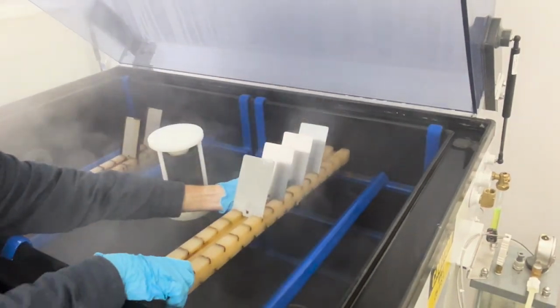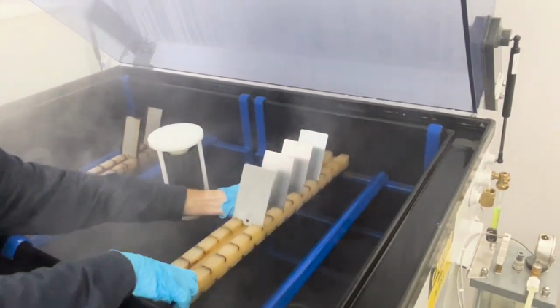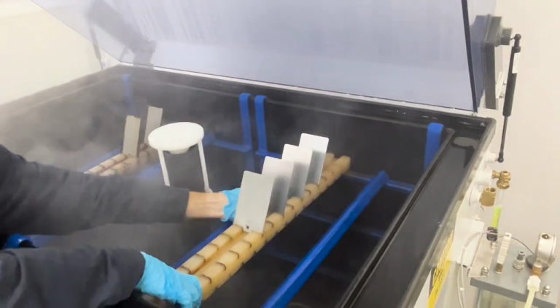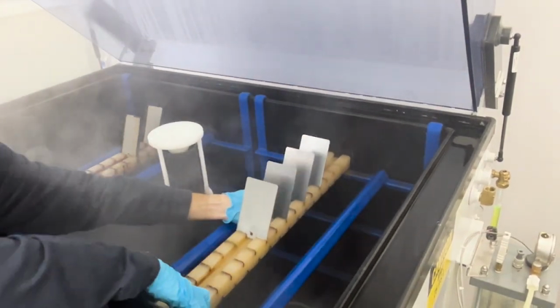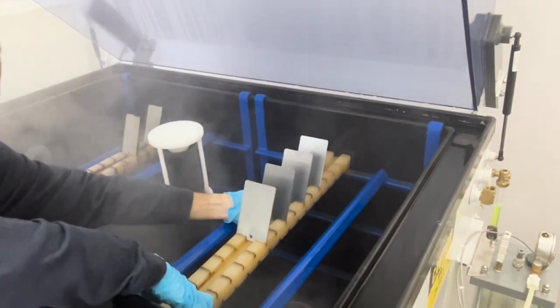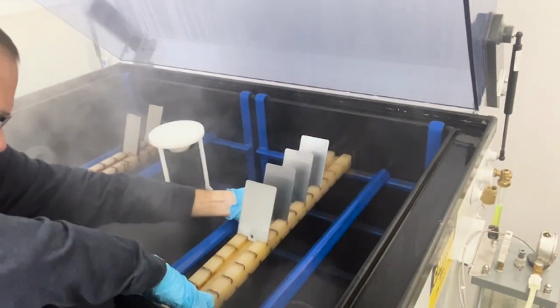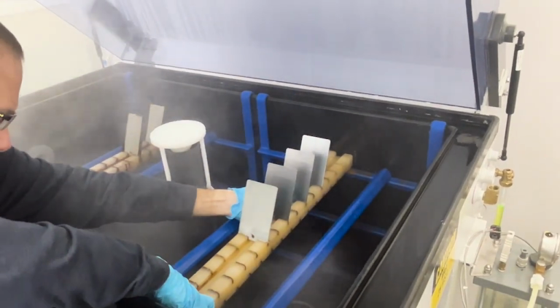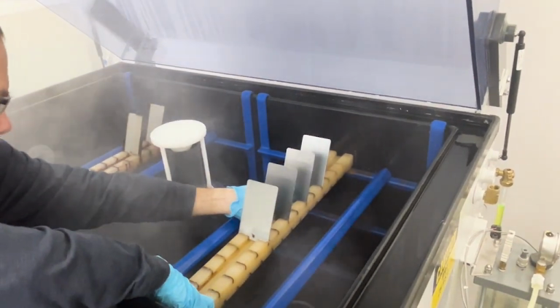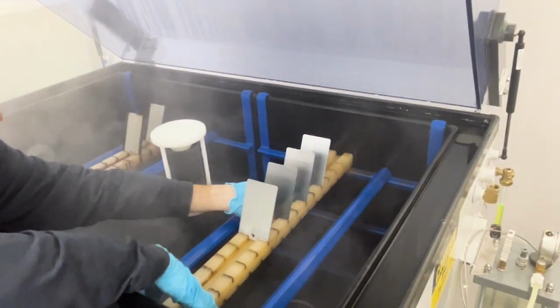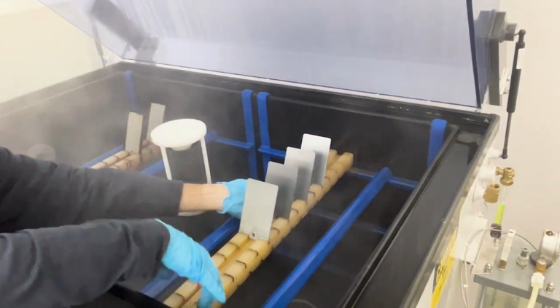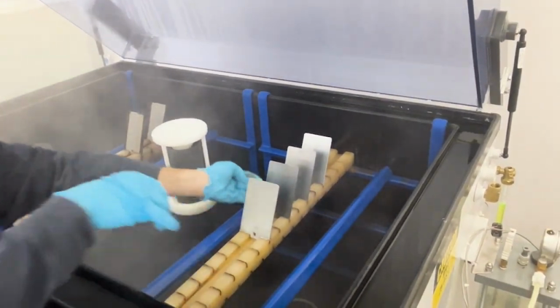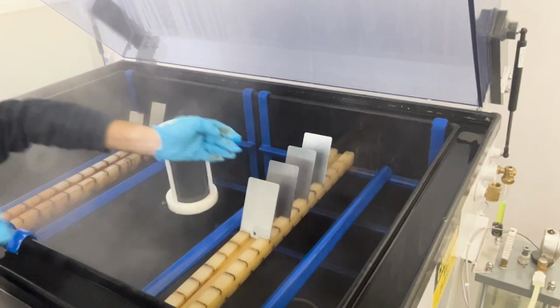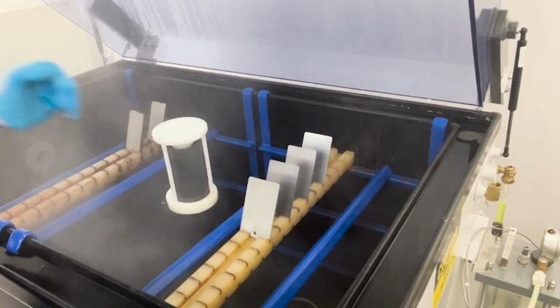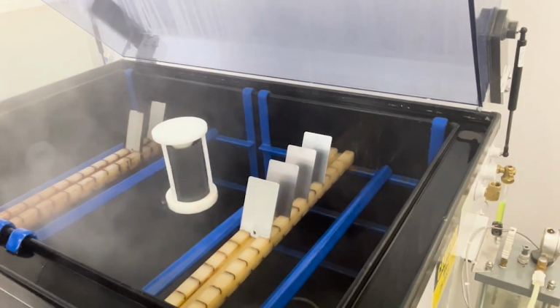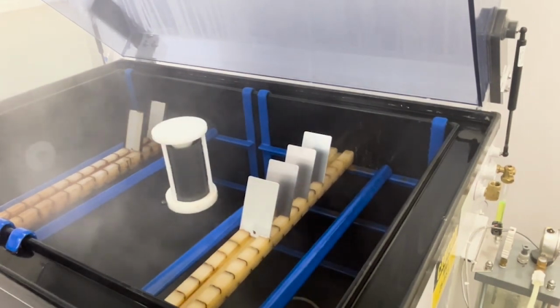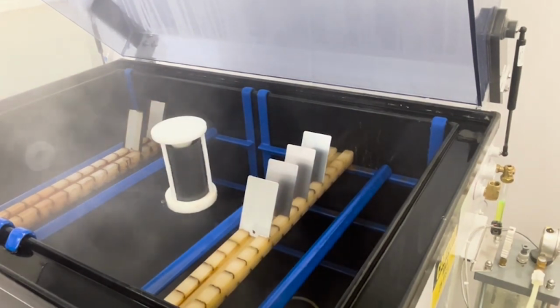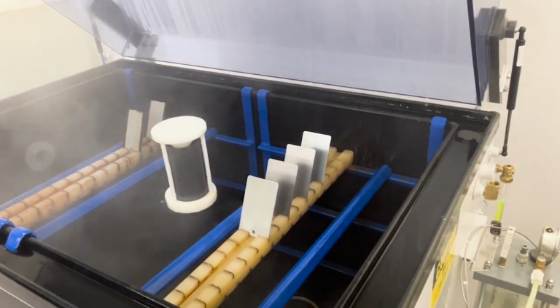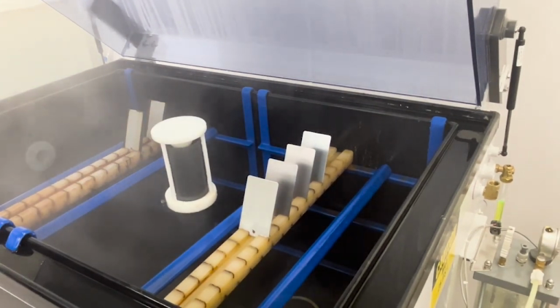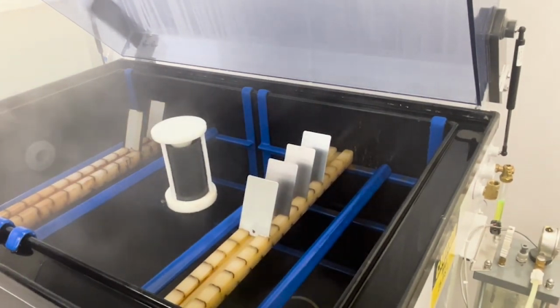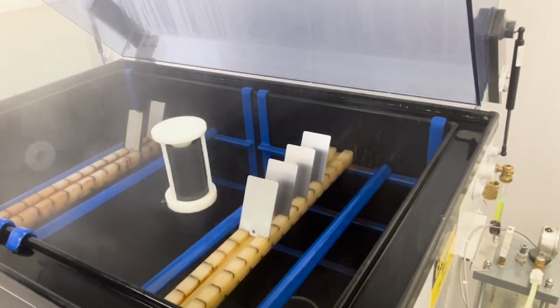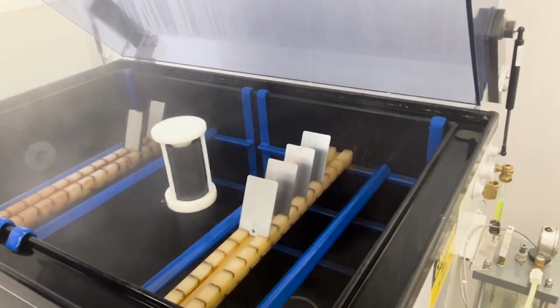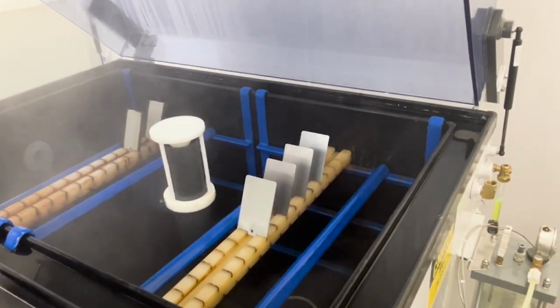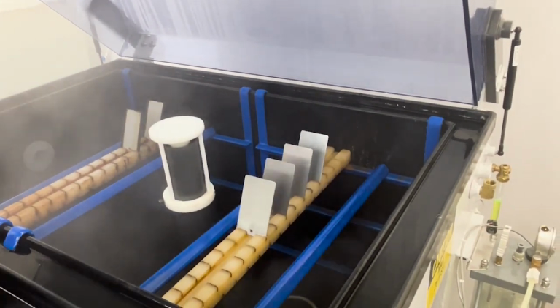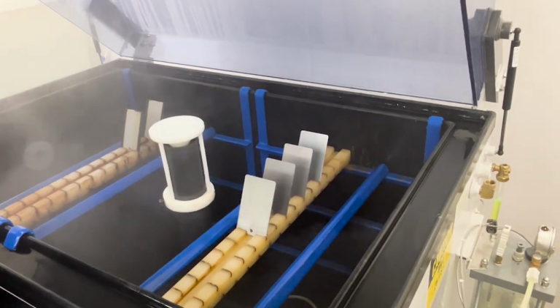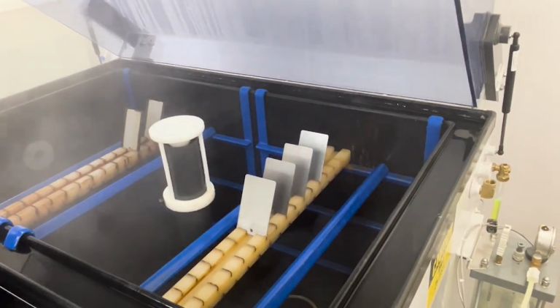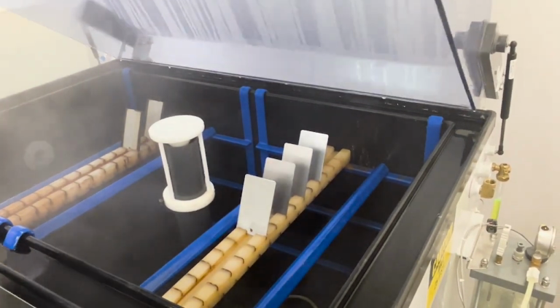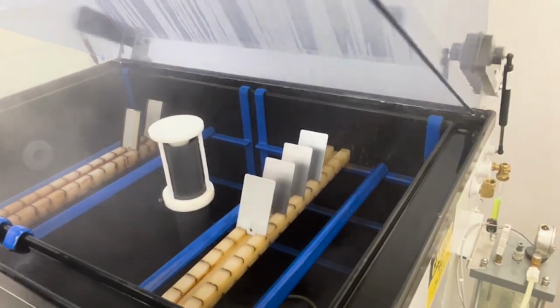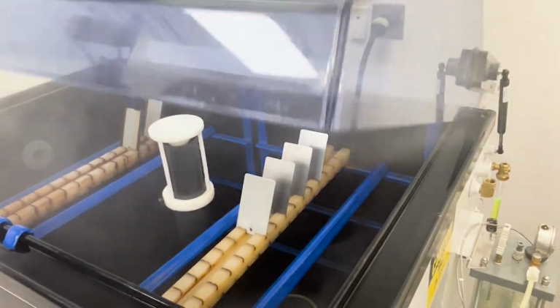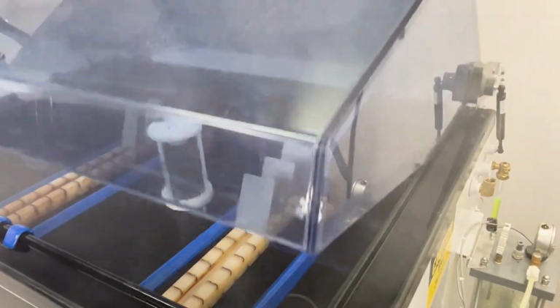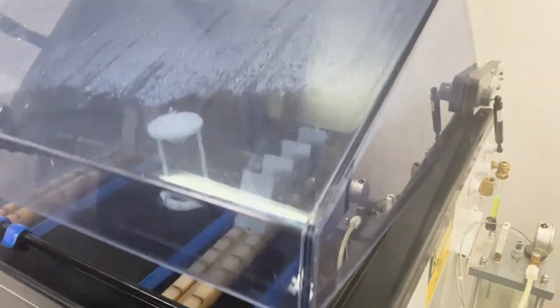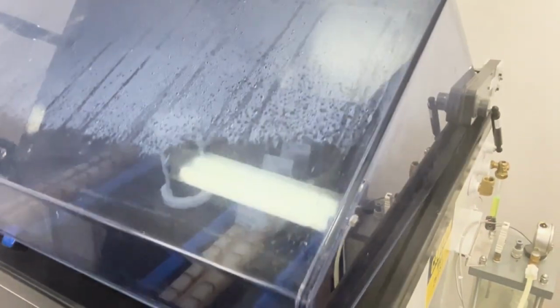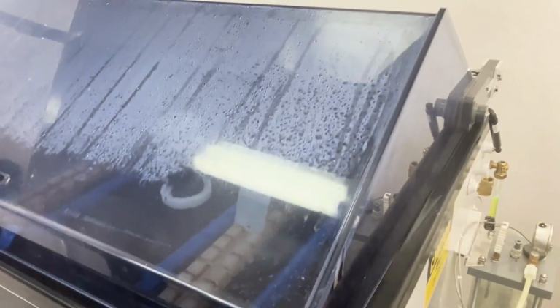Panels were observed in eight hour intervals for signs of corrosion. As little as three spots, no more than one square millimeter, is an indication of failure.